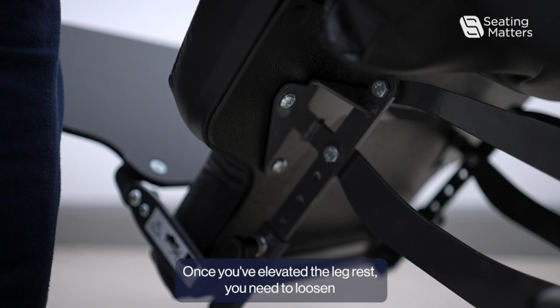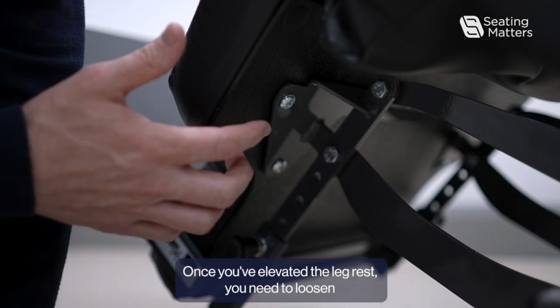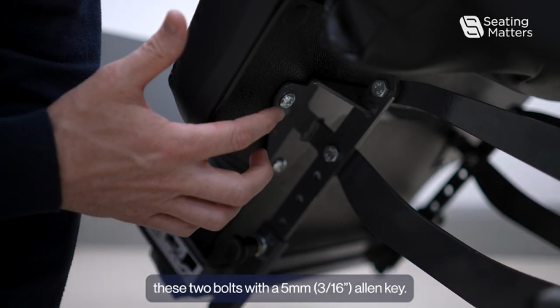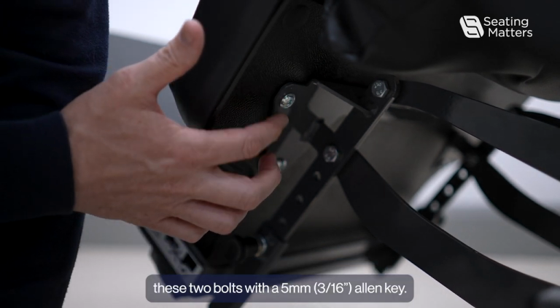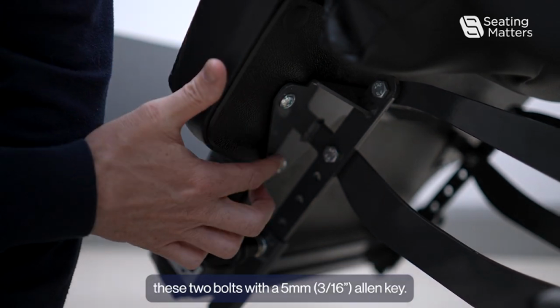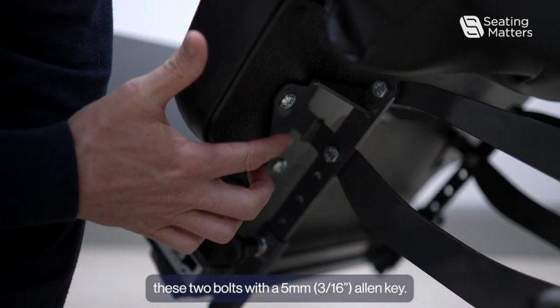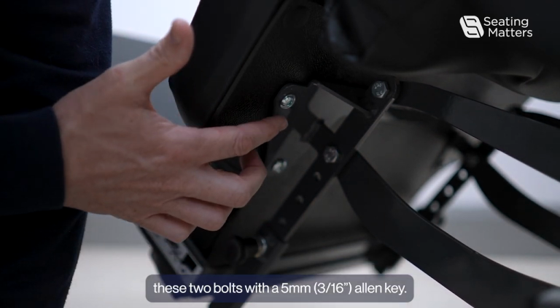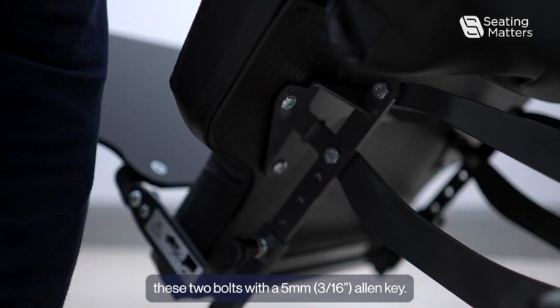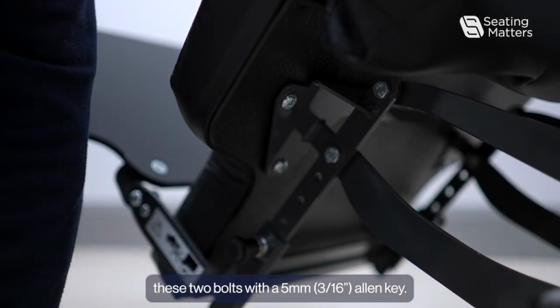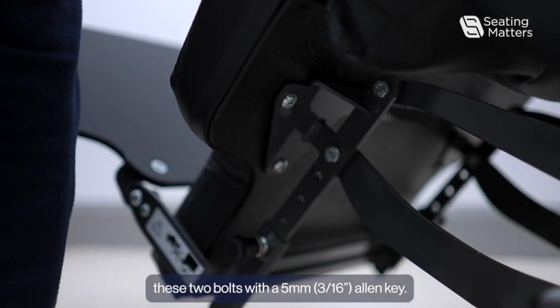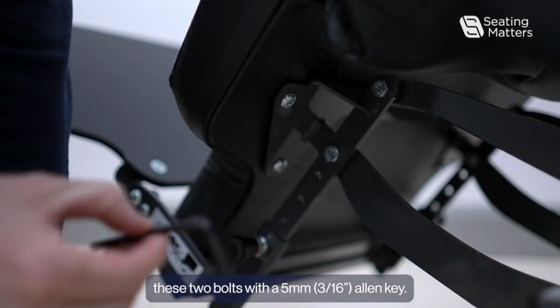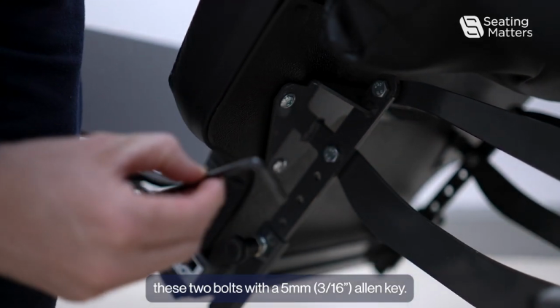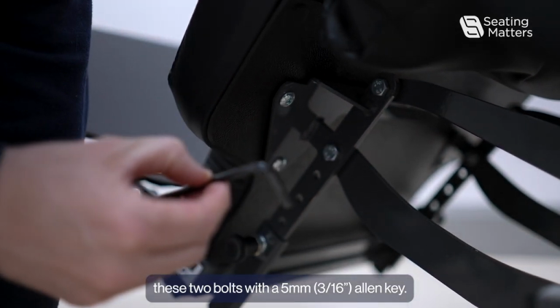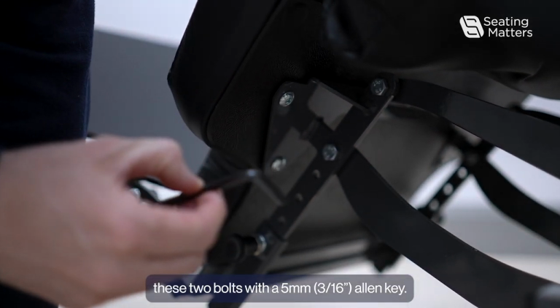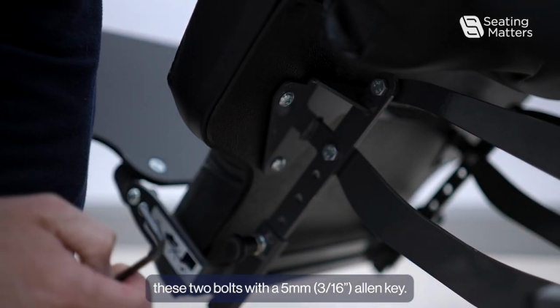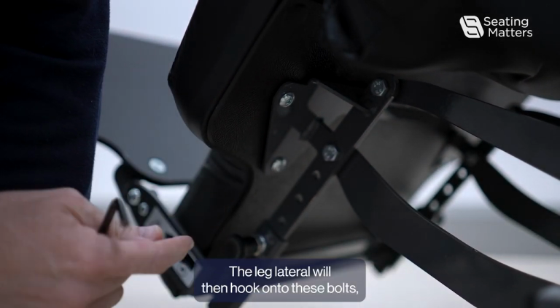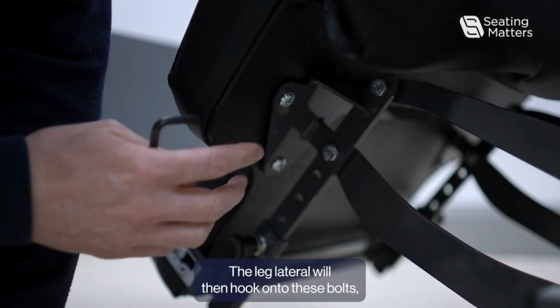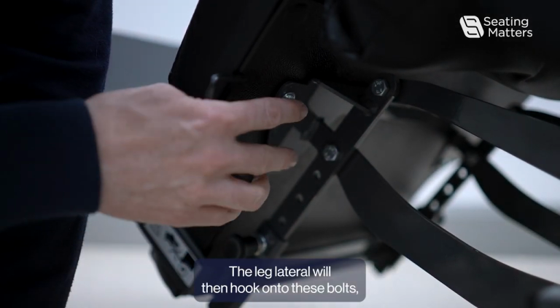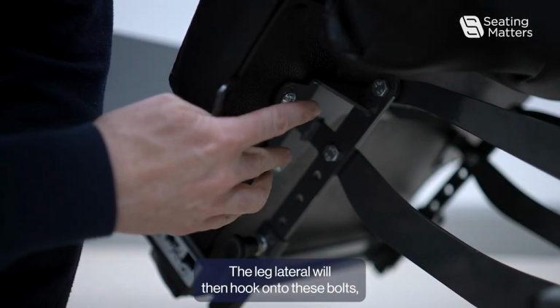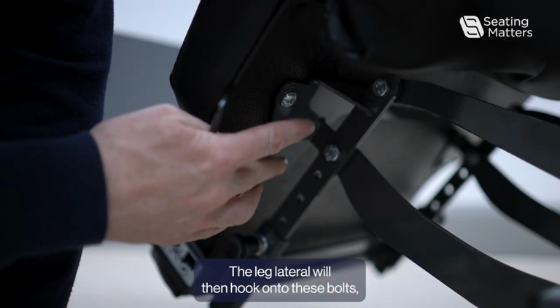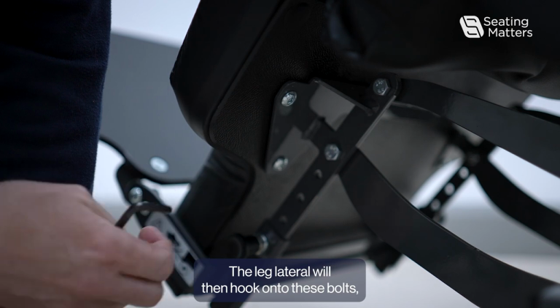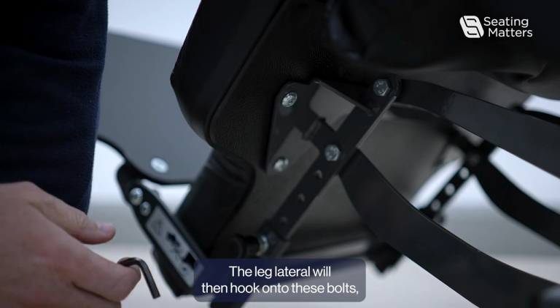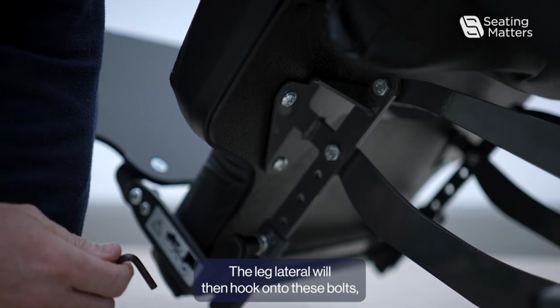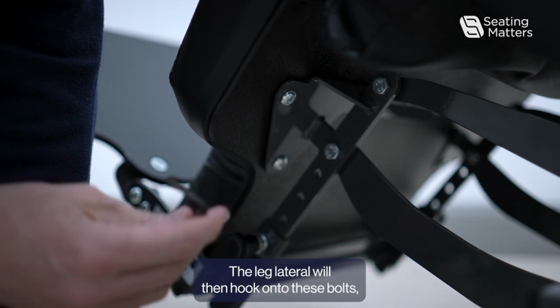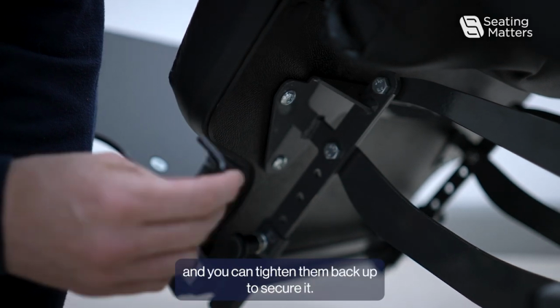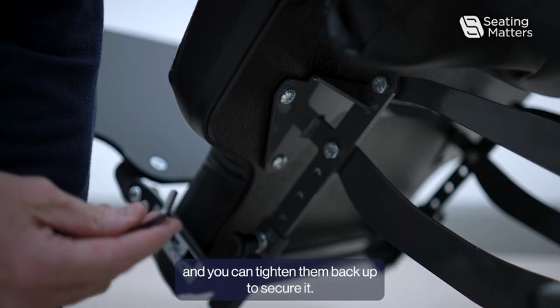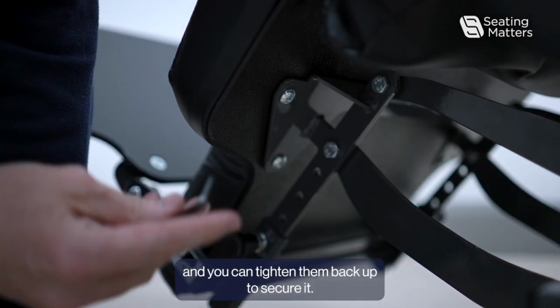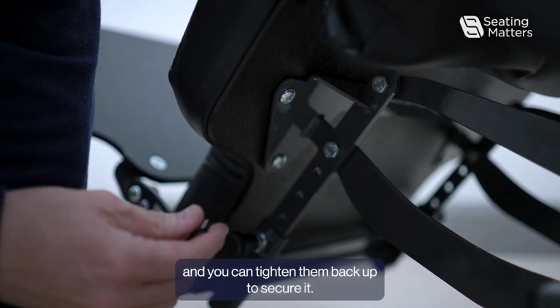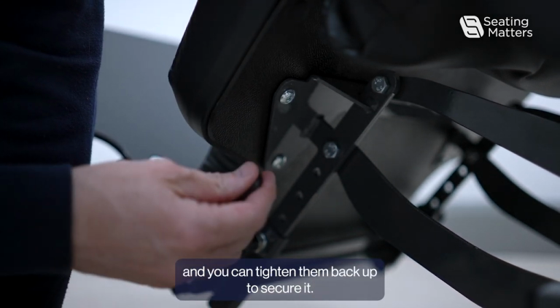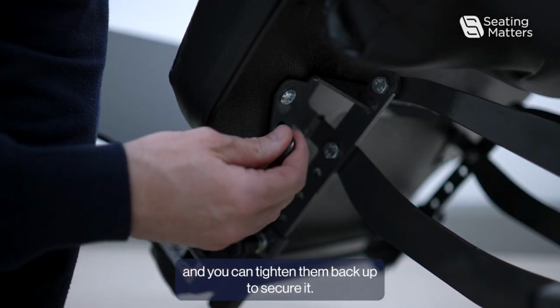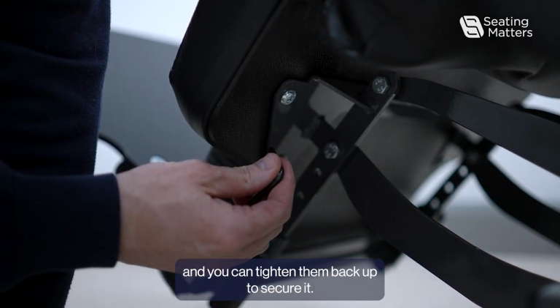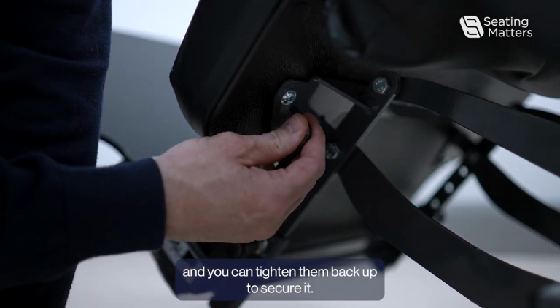you need to loosen these two bolts with the 5mm Allen key. The leg lateral will then hook onto these bolts and you can tighten them back up to secure it.